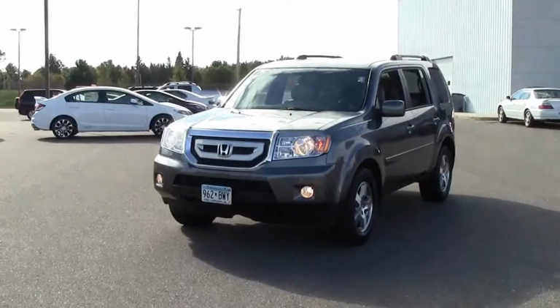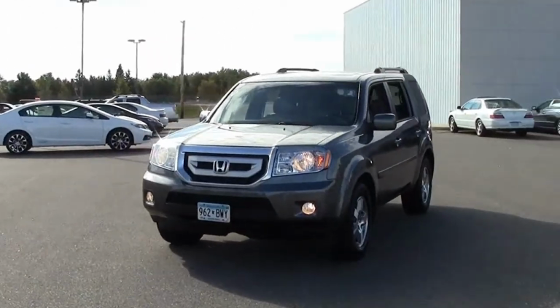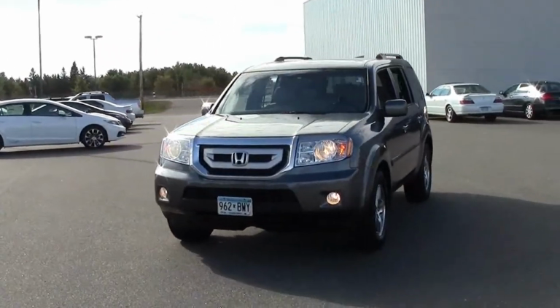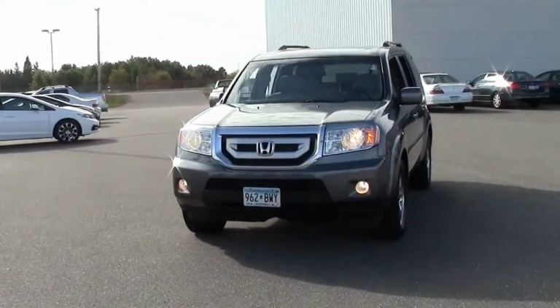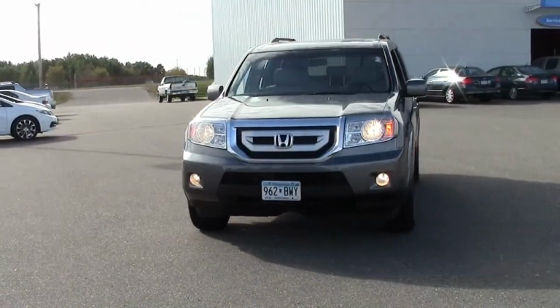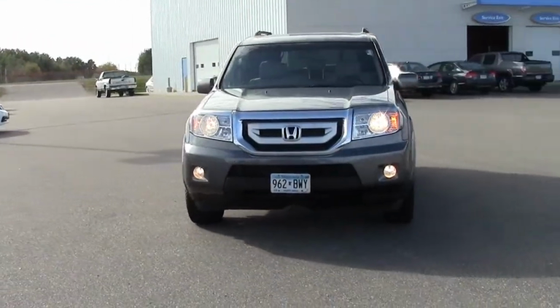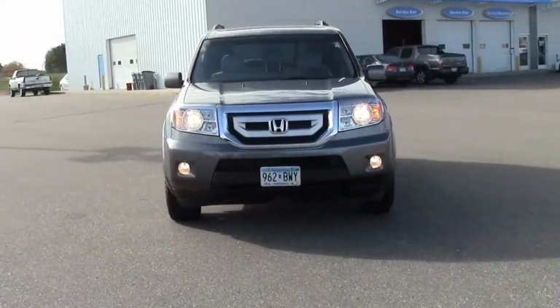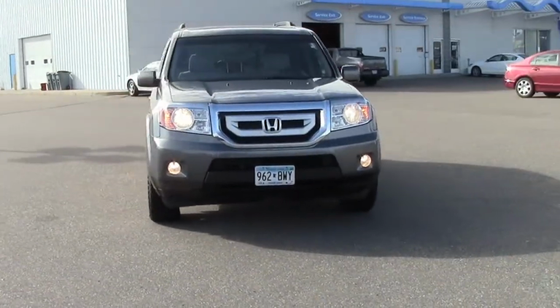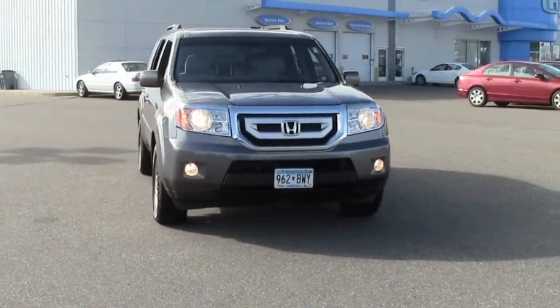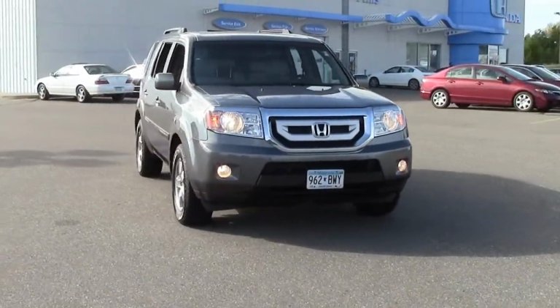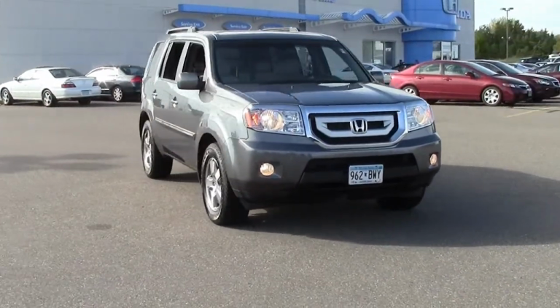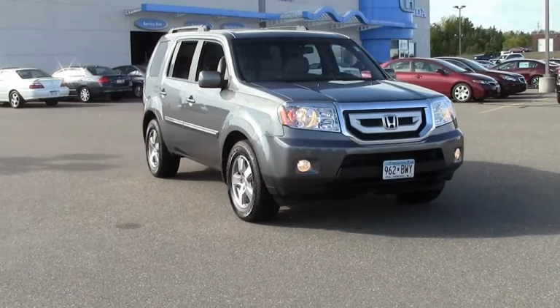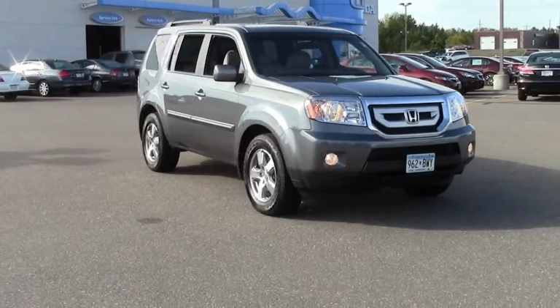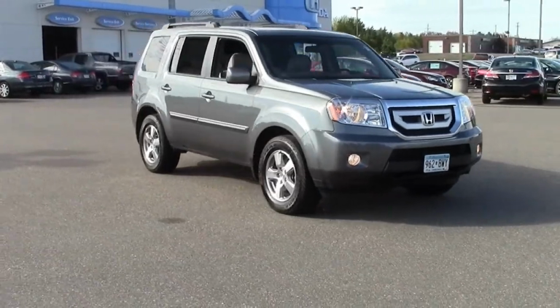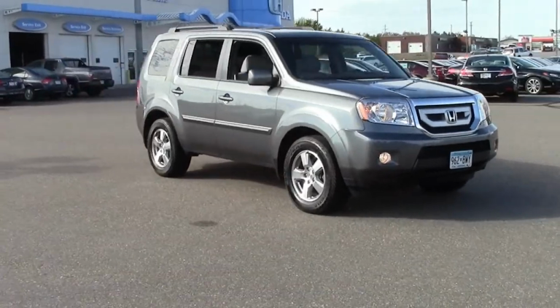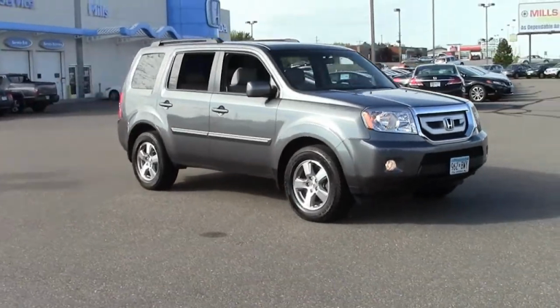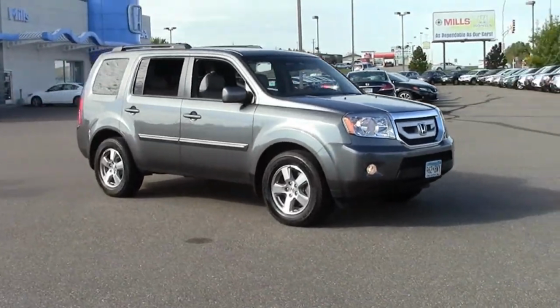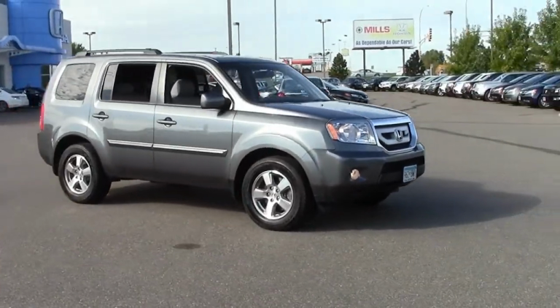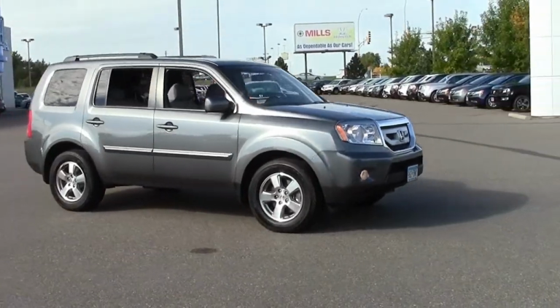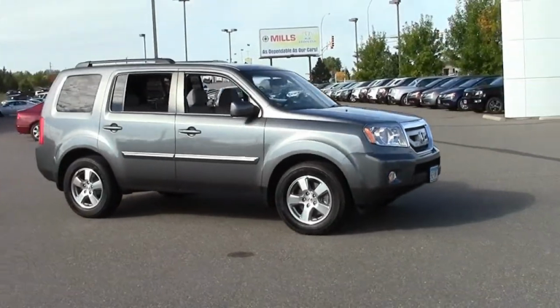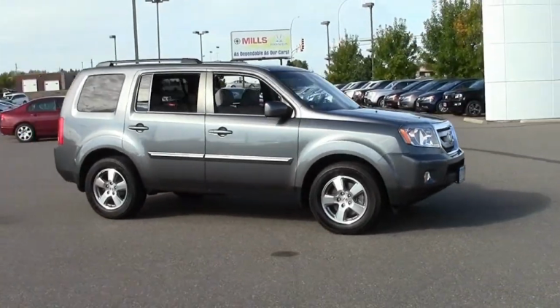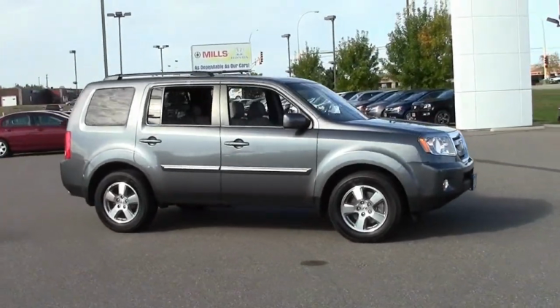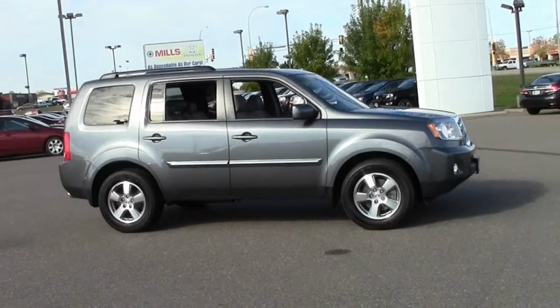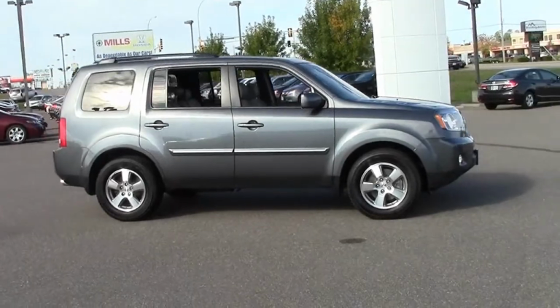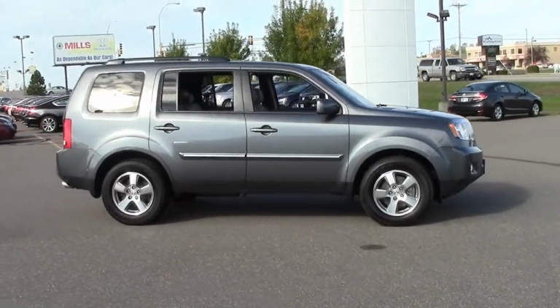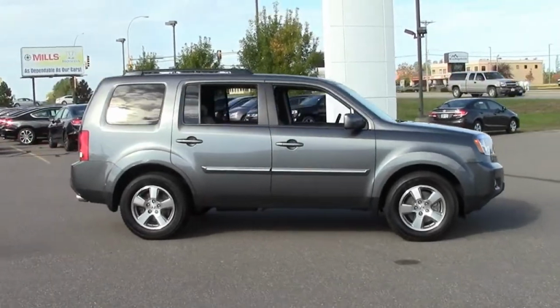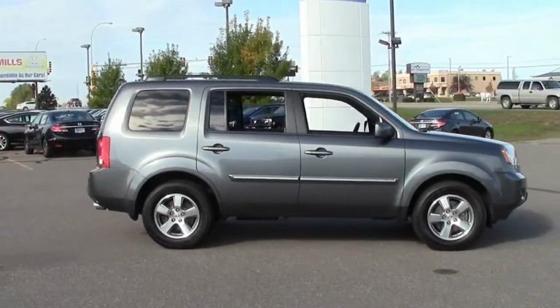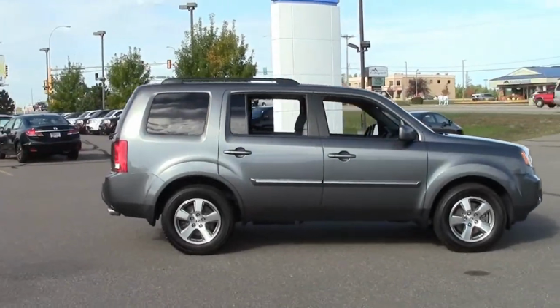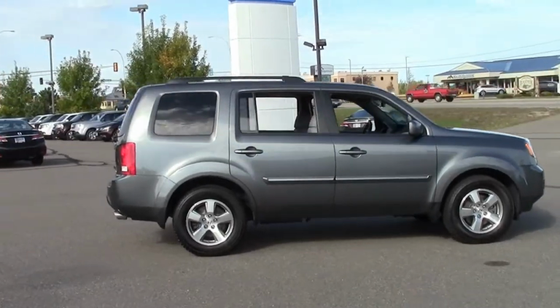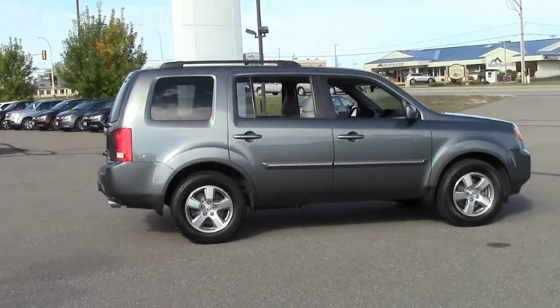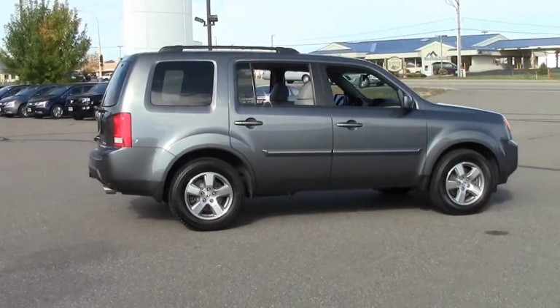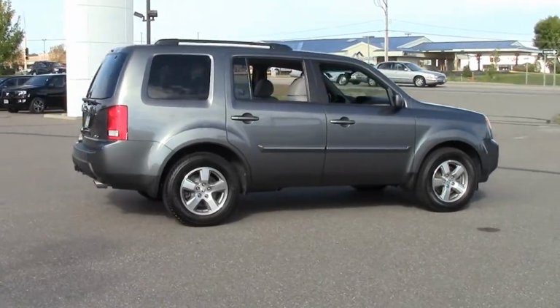You're looking at the 8-passenger 2011 Honda Pilot 4-Wheel Drive EXL in polished metal metallic with chrome grille, gray leather interior, and only 48,000 miles. Stock number 6H130541A.